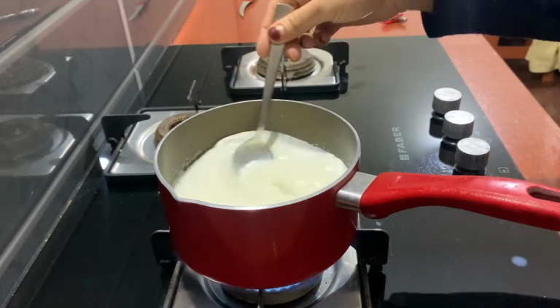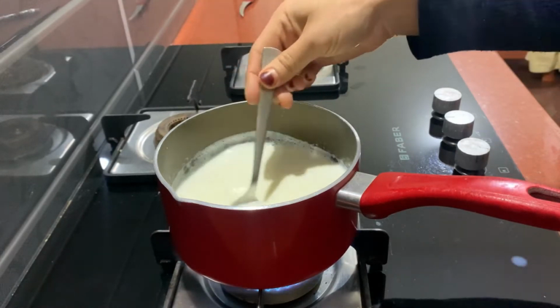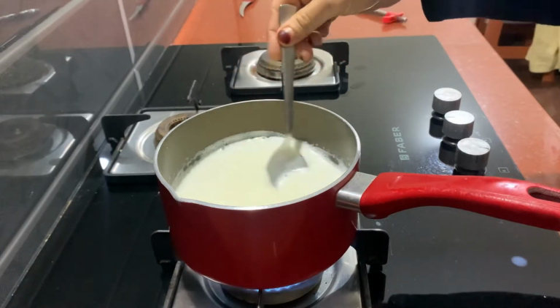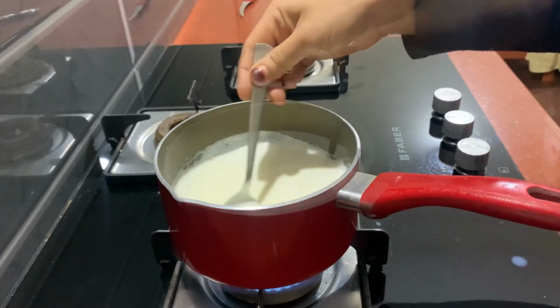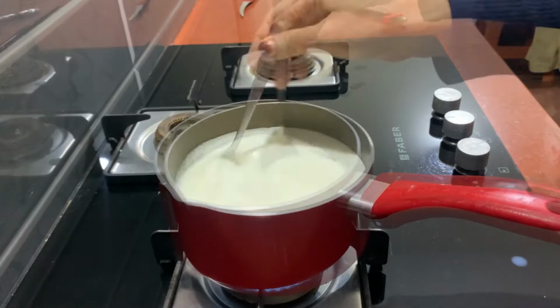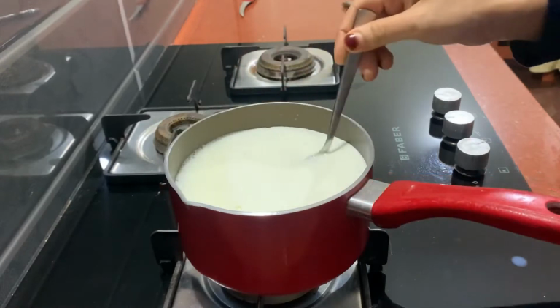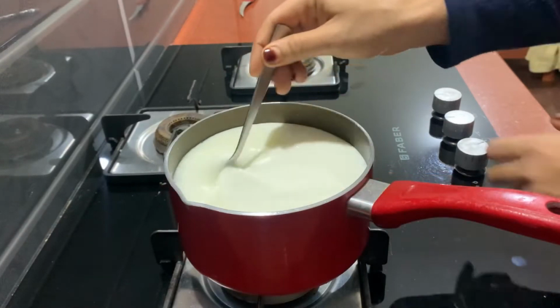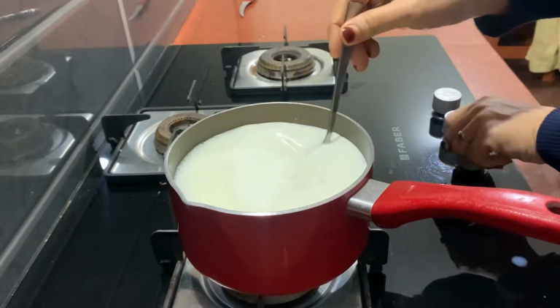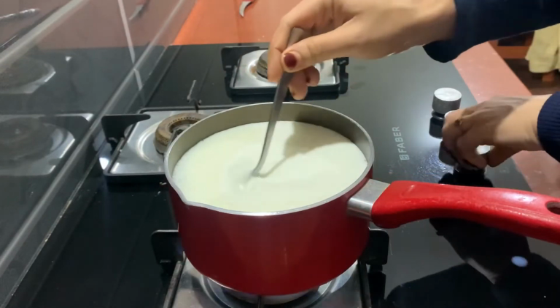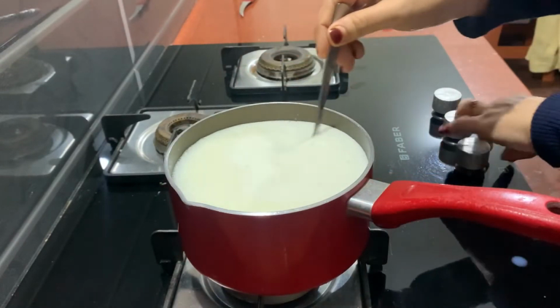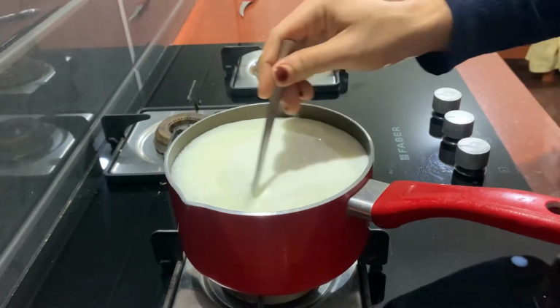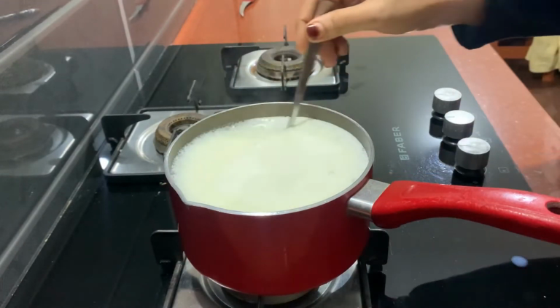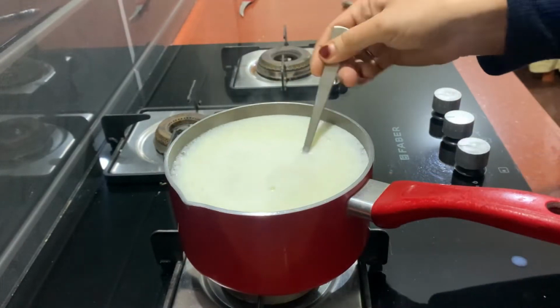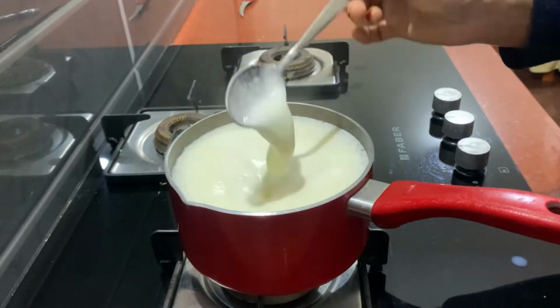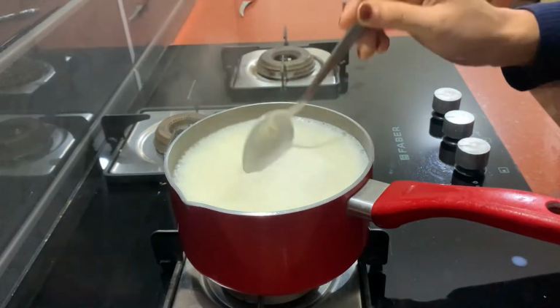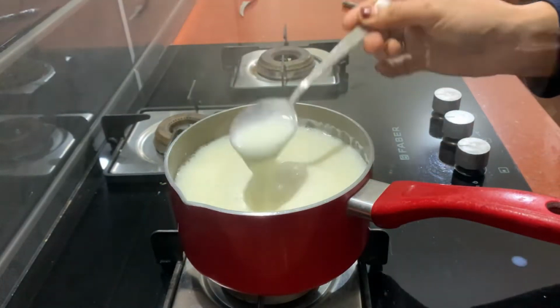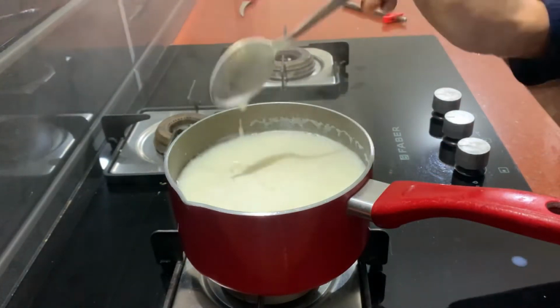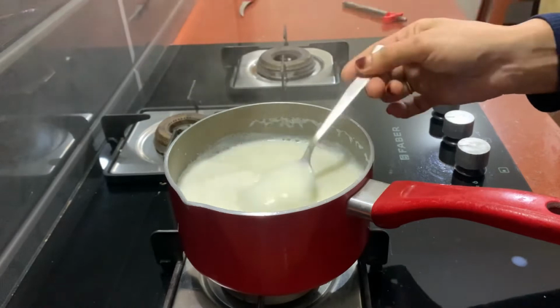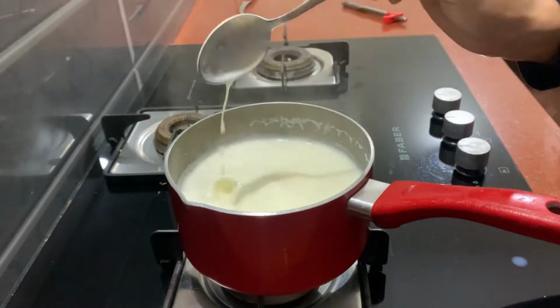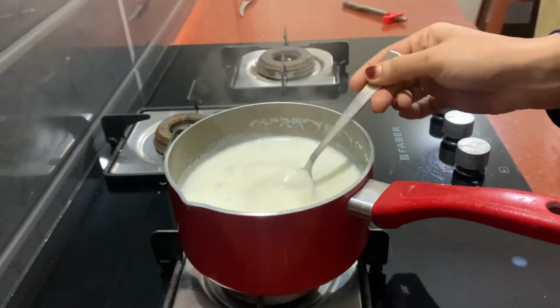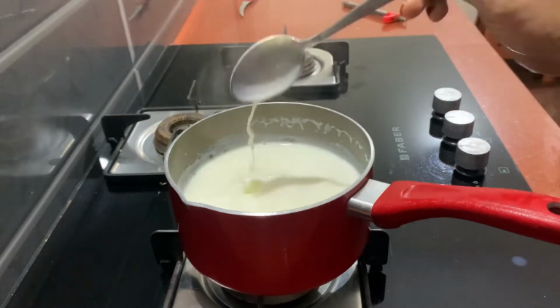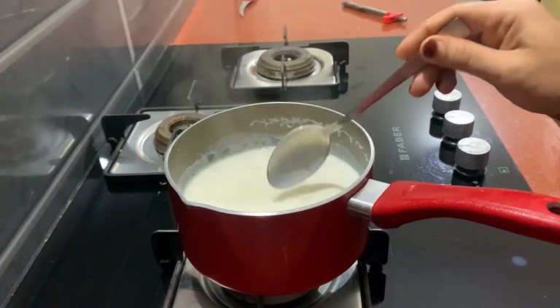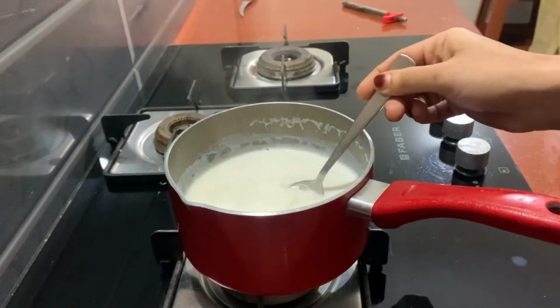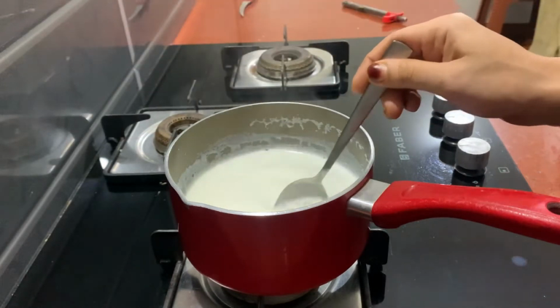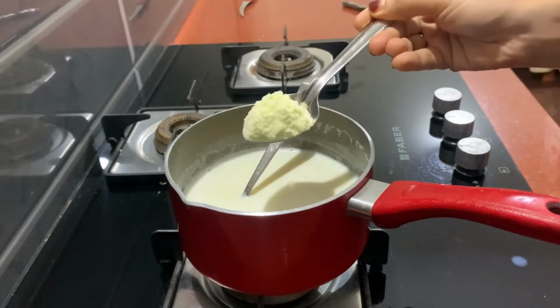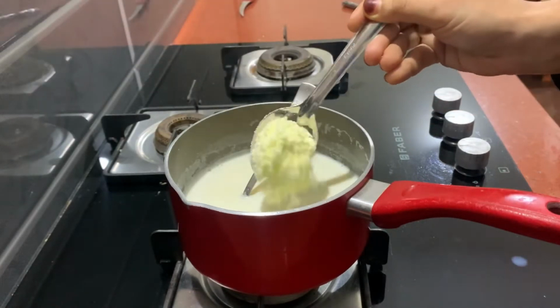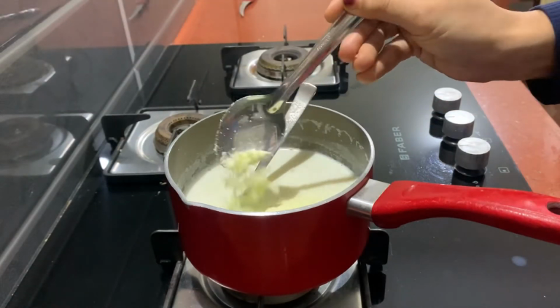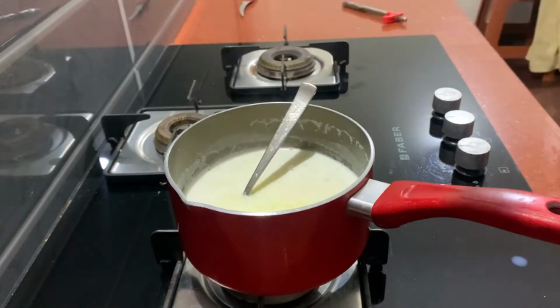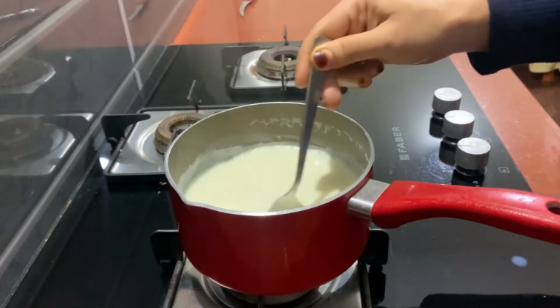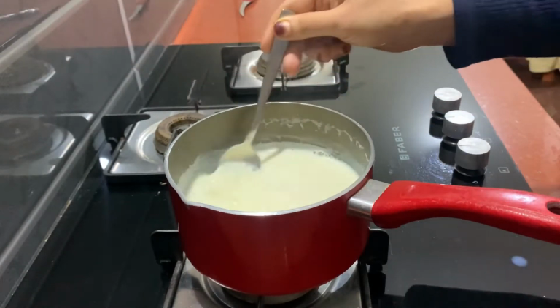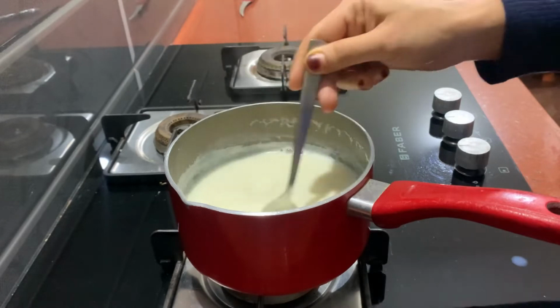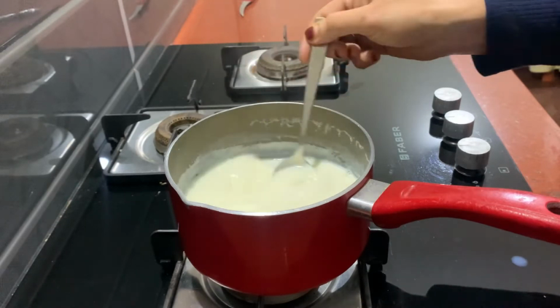This is the pudding. Then, we have 8 tablespoons. You have to put it in the pan one at a time. I put it in 2 tablespoons.